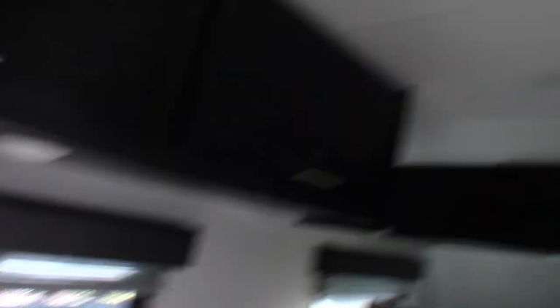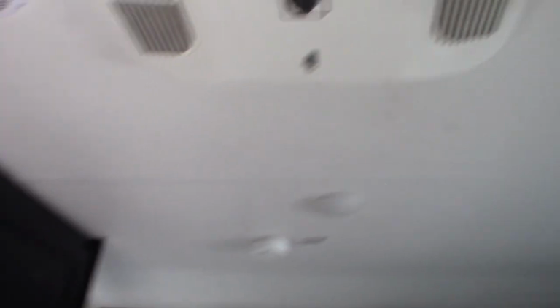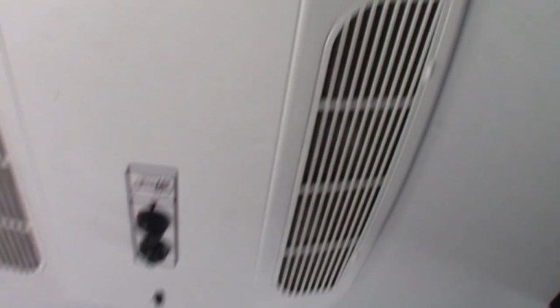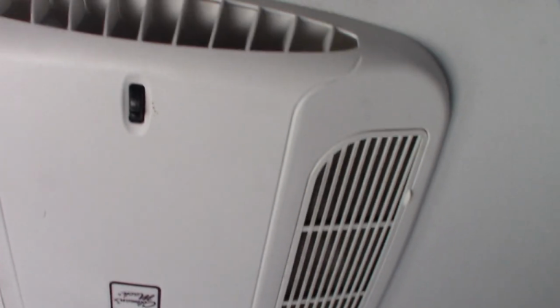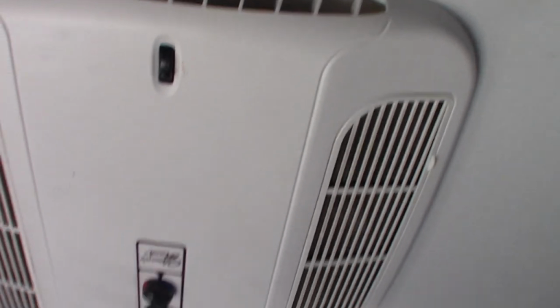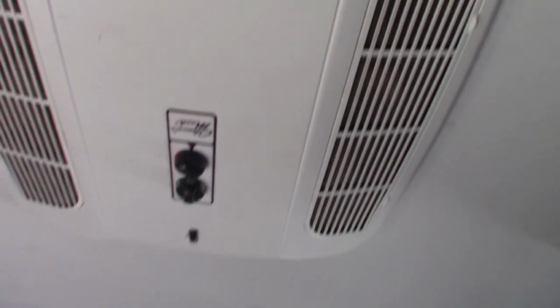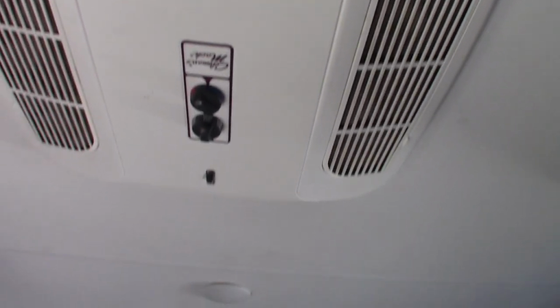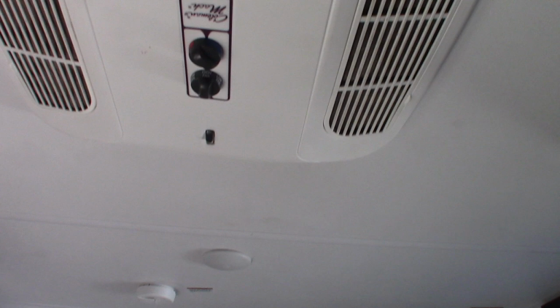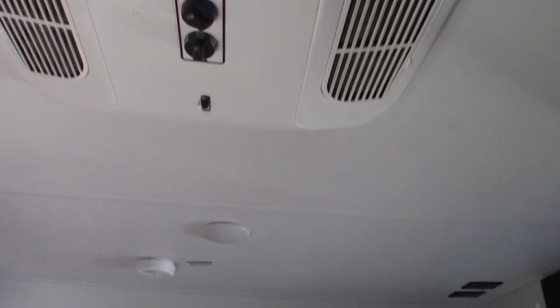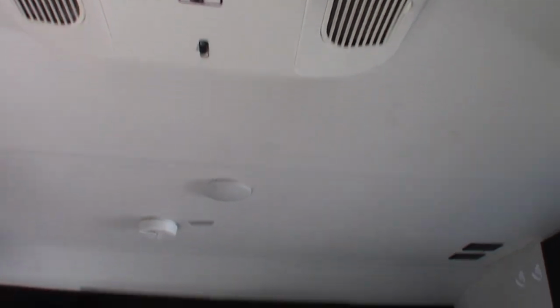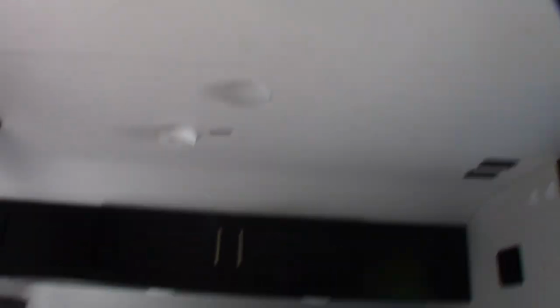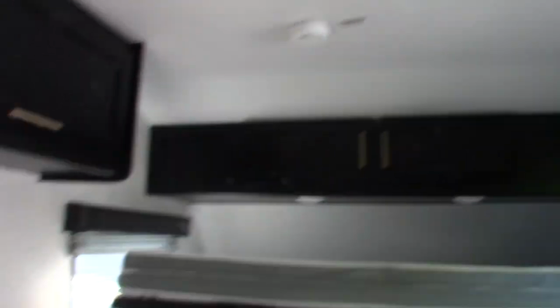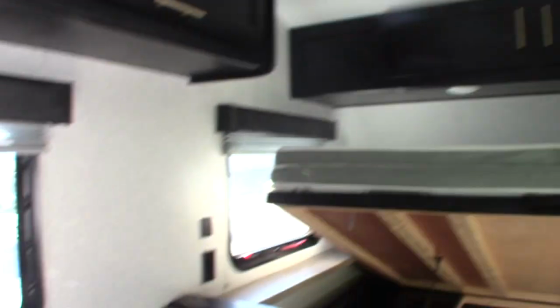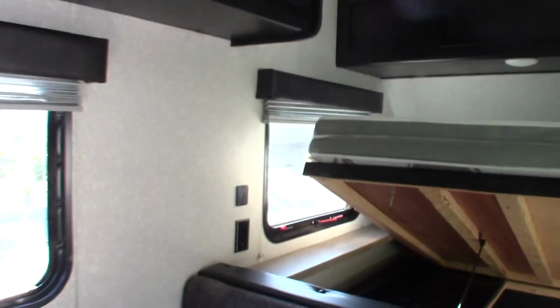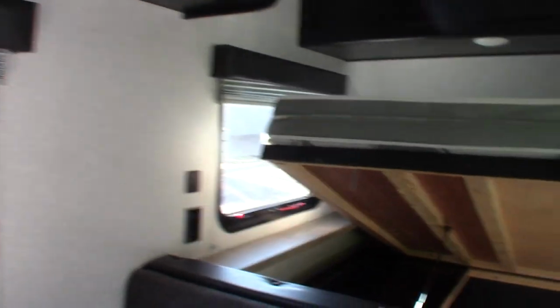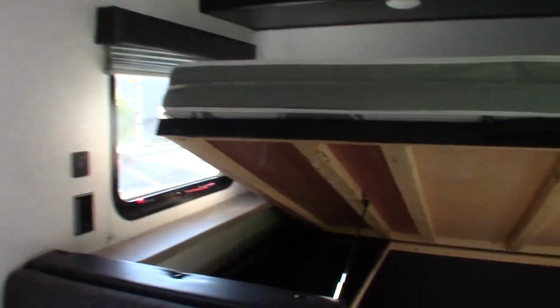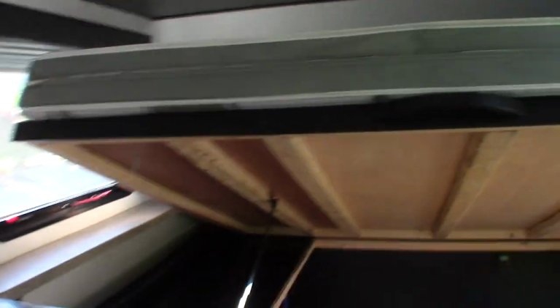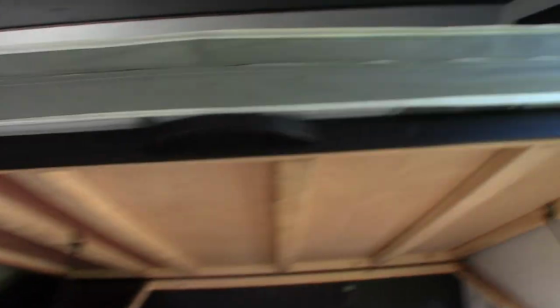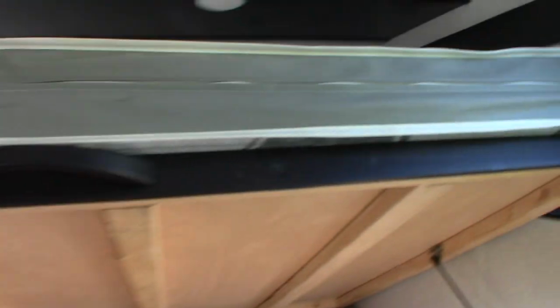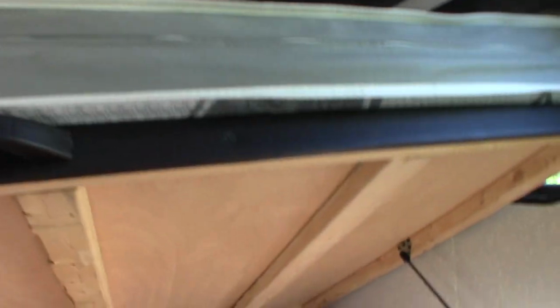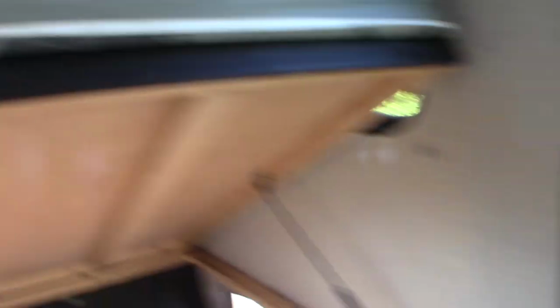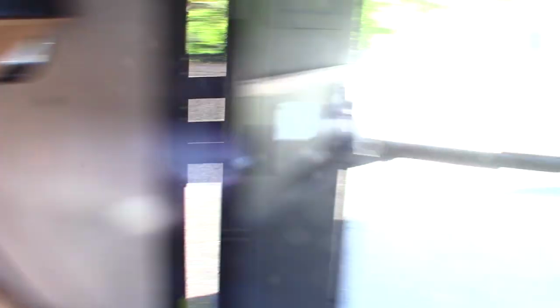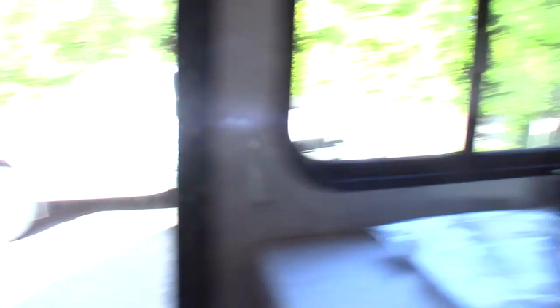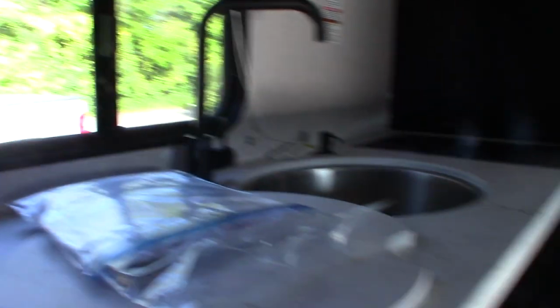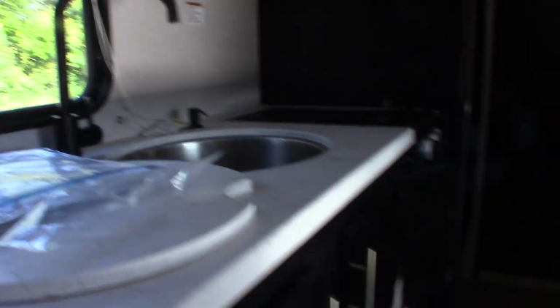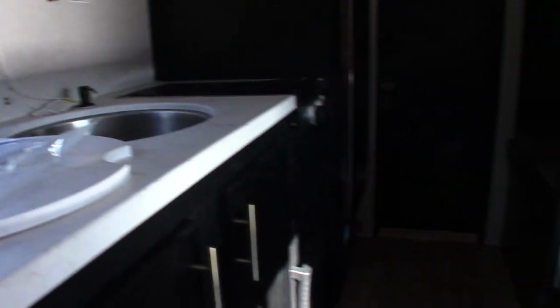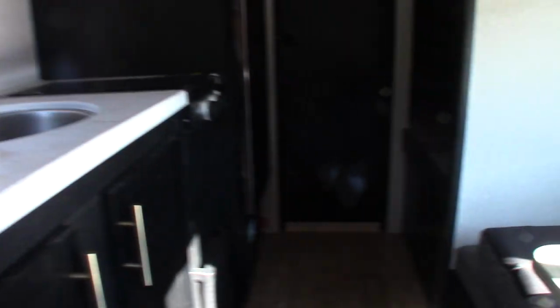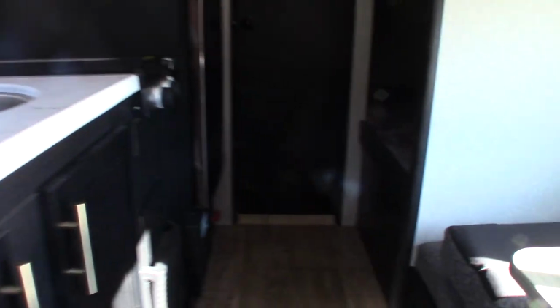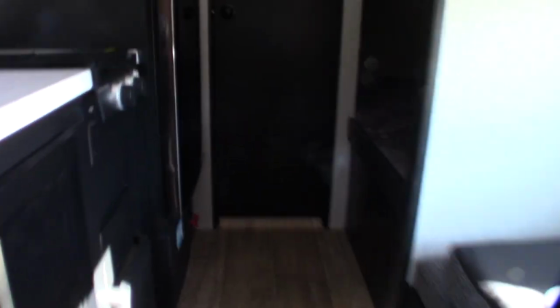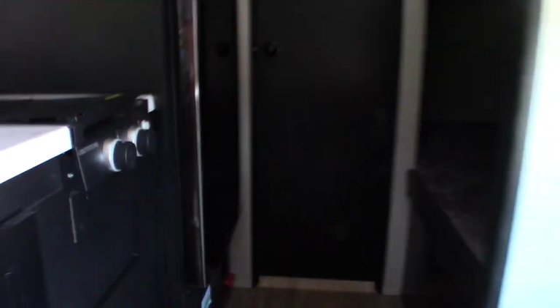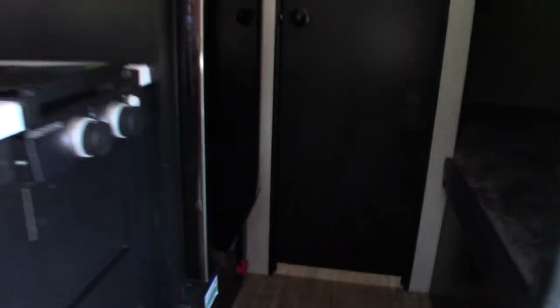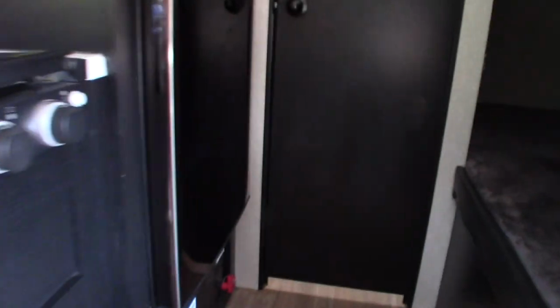The controls for your air conditioner are in the air conditioner itself. Somewhere in here is a carbon monoxide LP gas detector — I just have to find it.